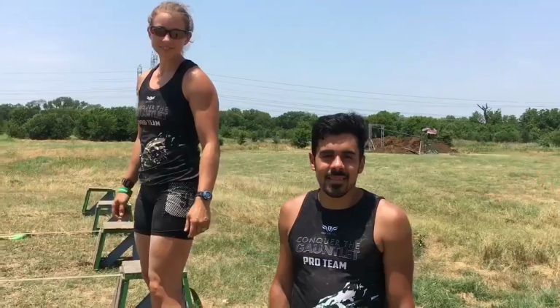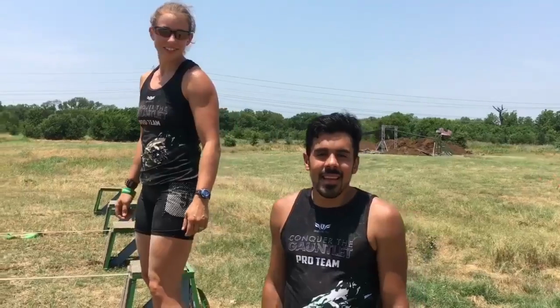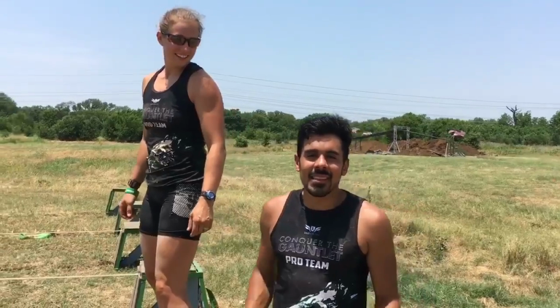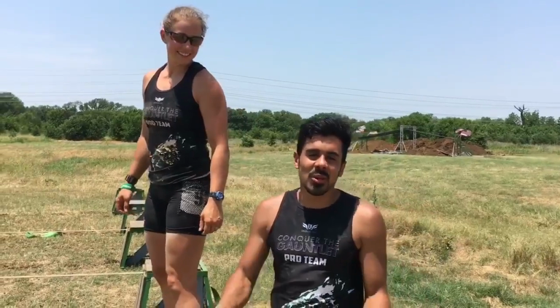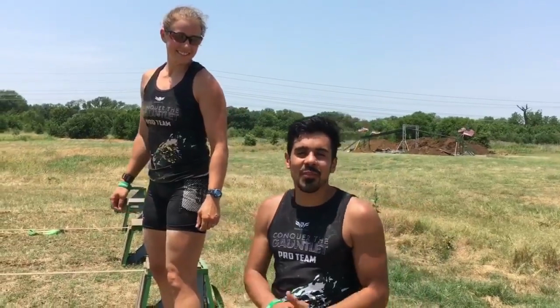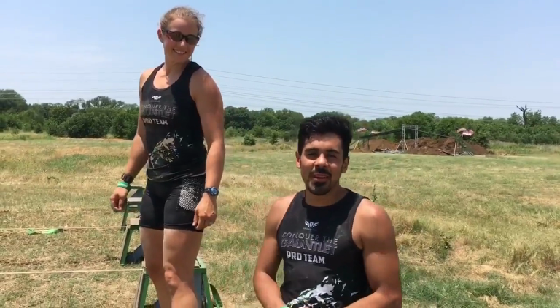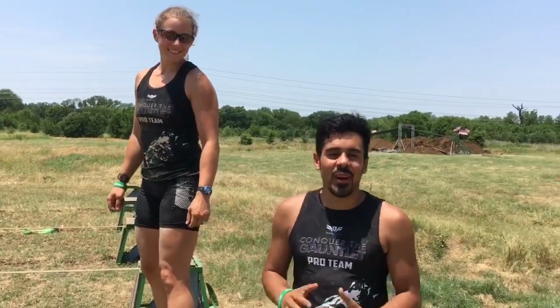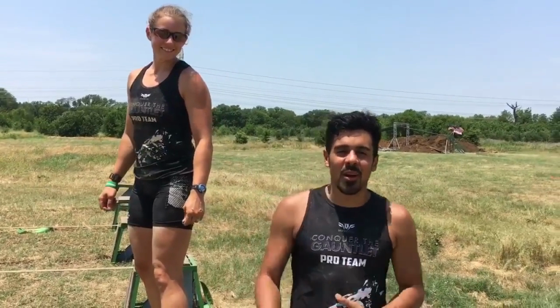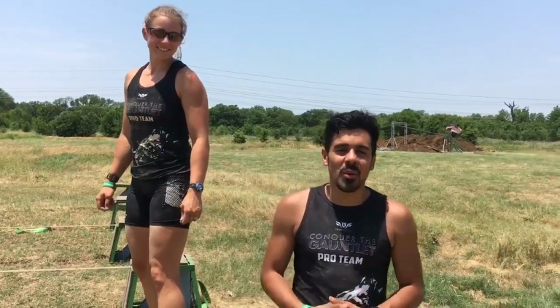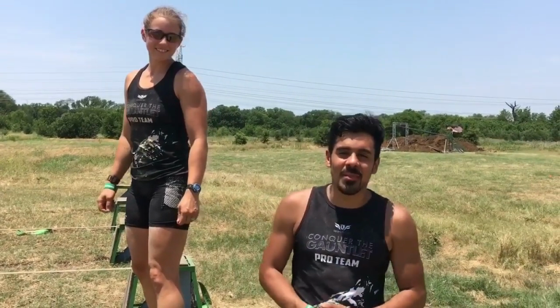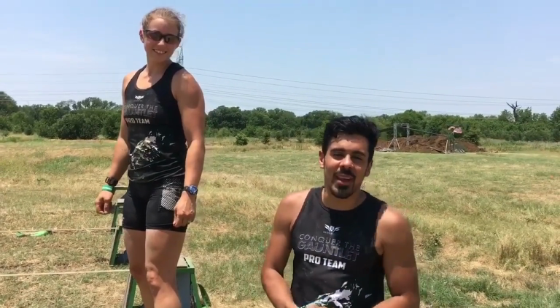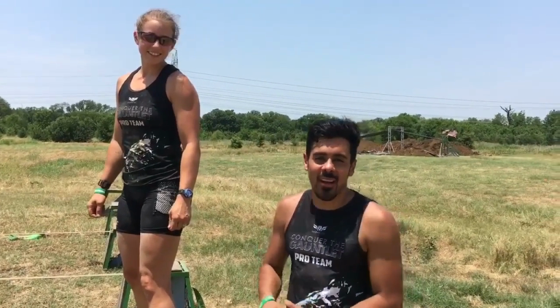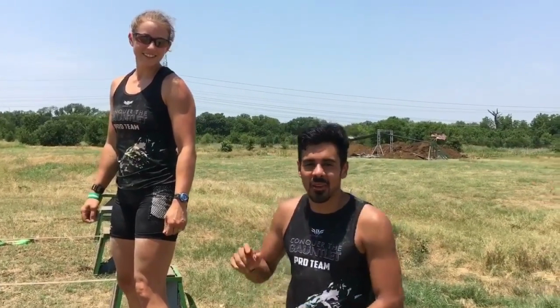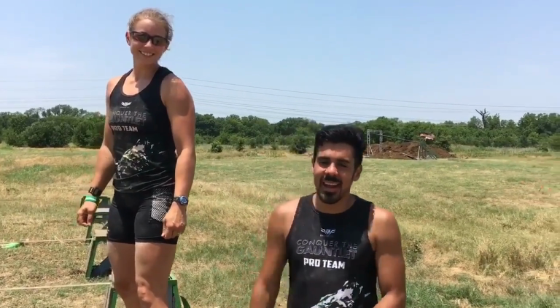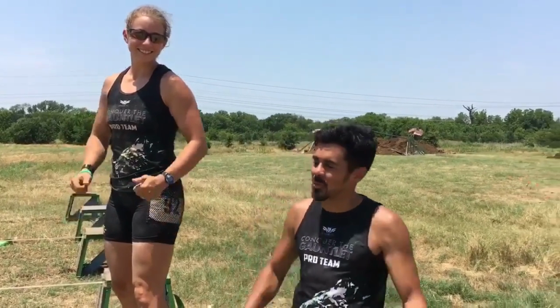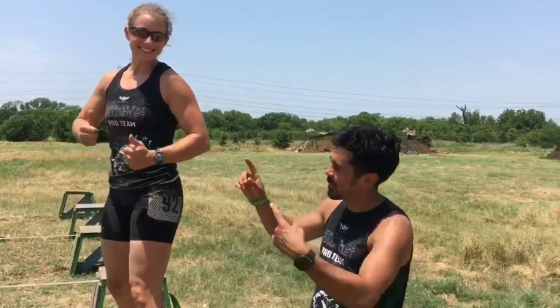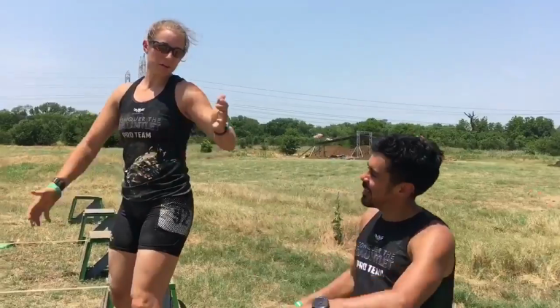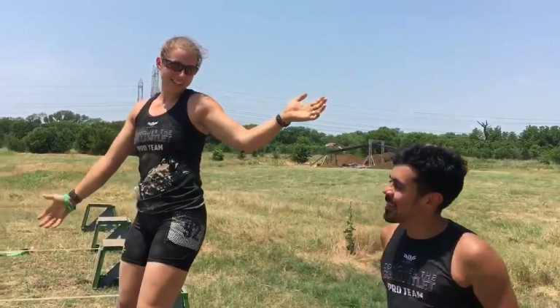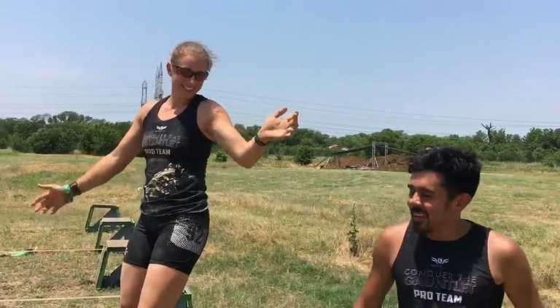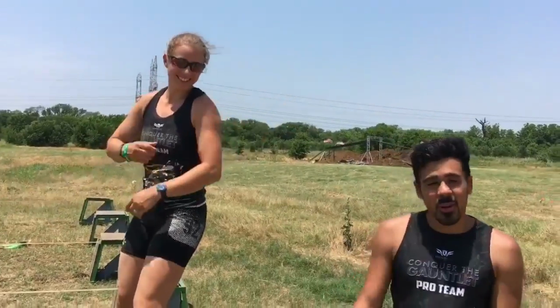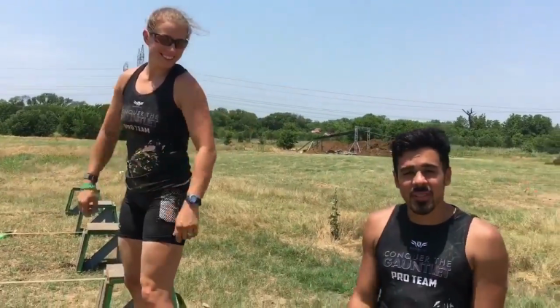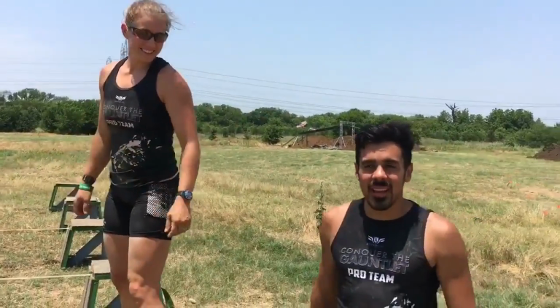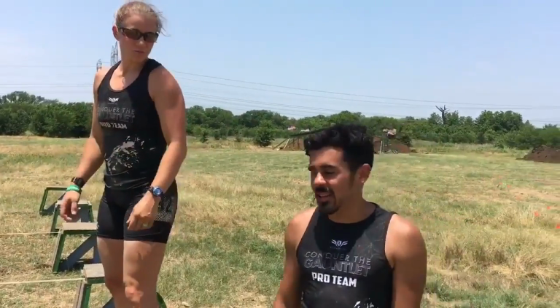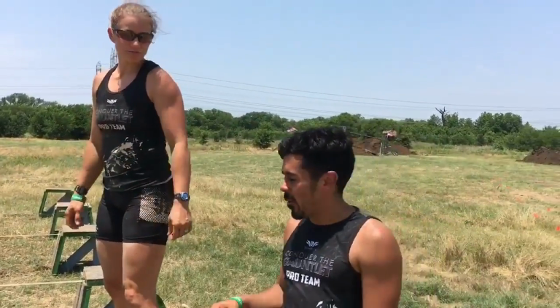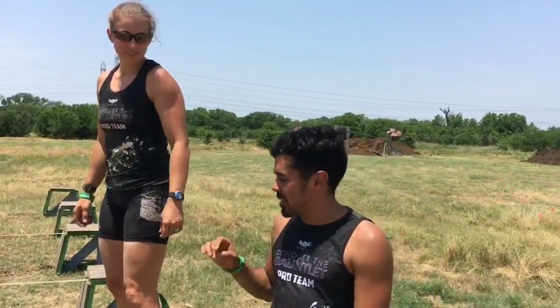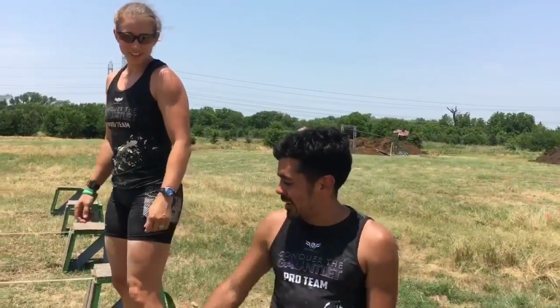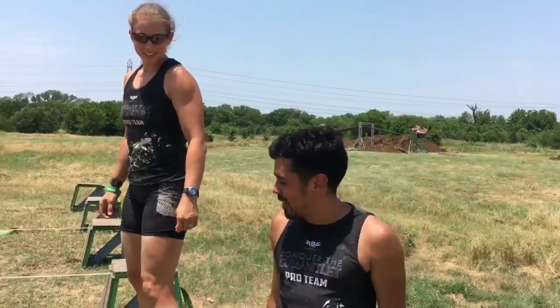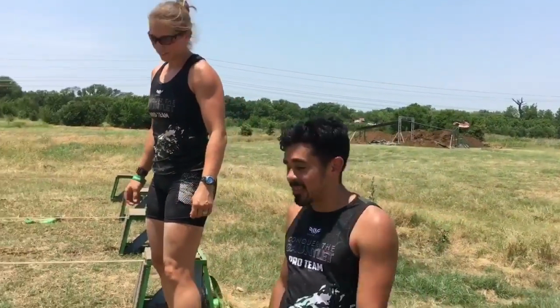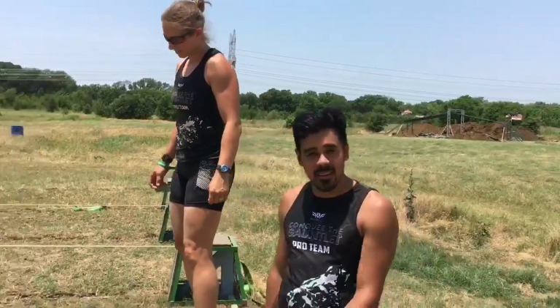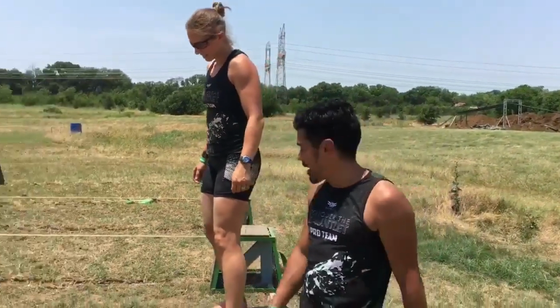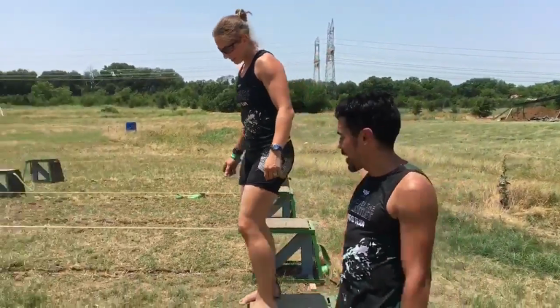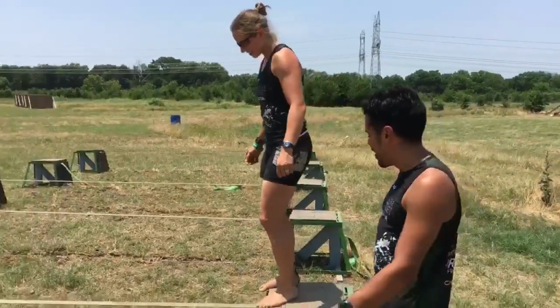Hey guys, it's Coach J. Flores with the Conquer the Gauntlet Pro Team here at Conquer the Gauntlet Dallas with Timmy Padgett. We're going to go over some technique for the slackline, also known as slacking off.